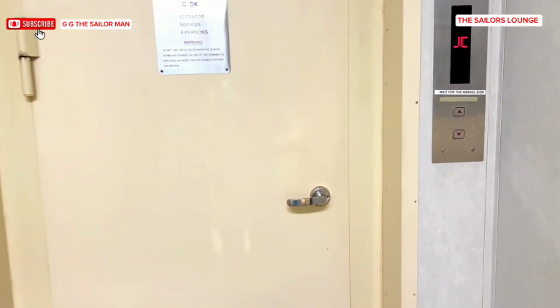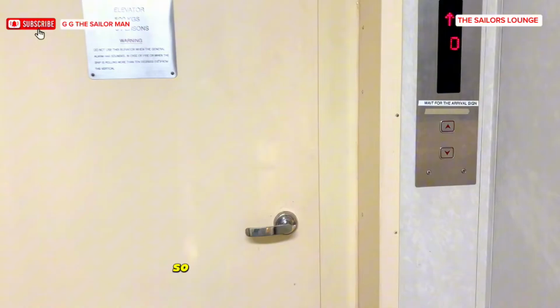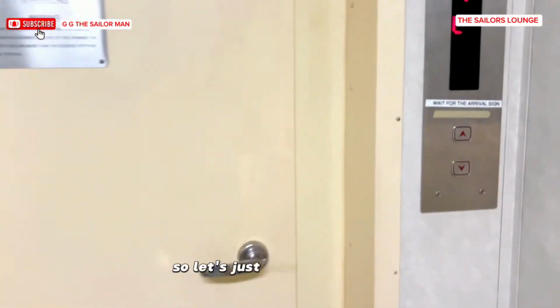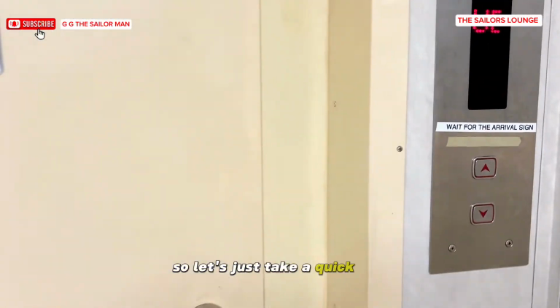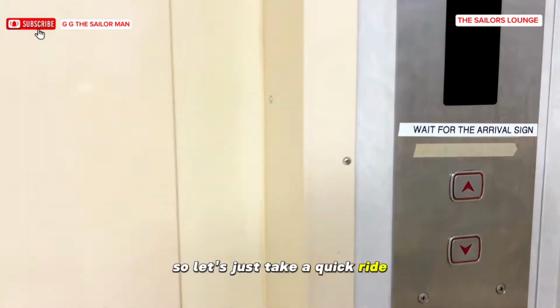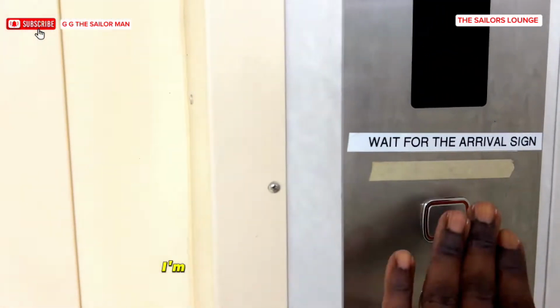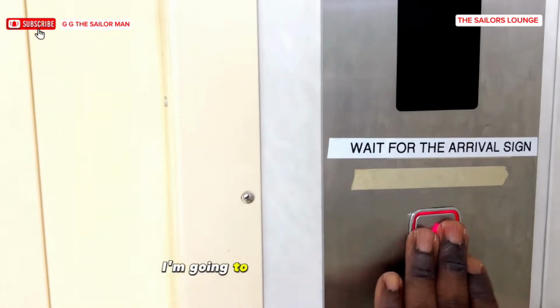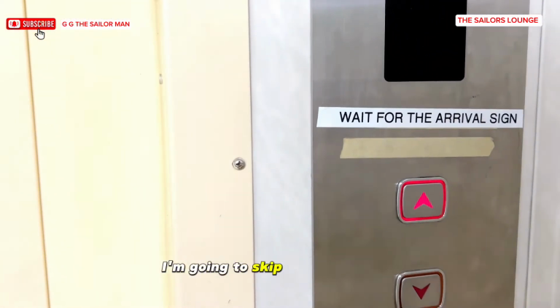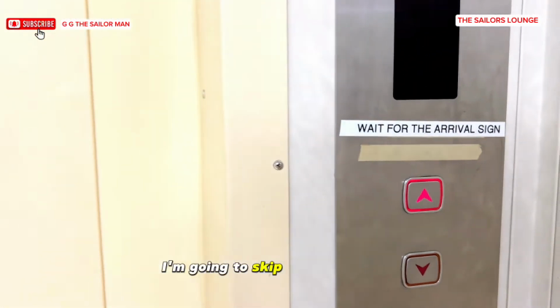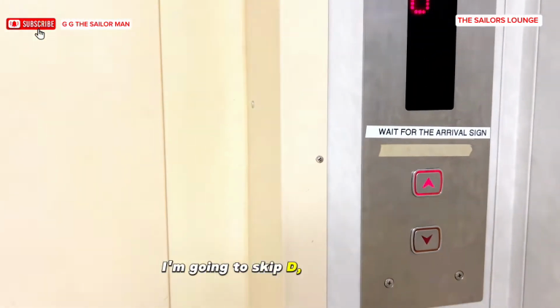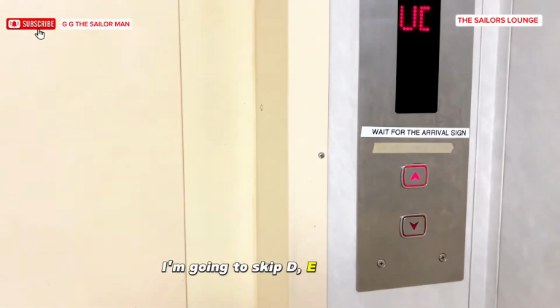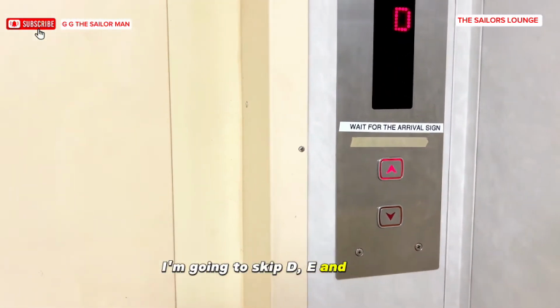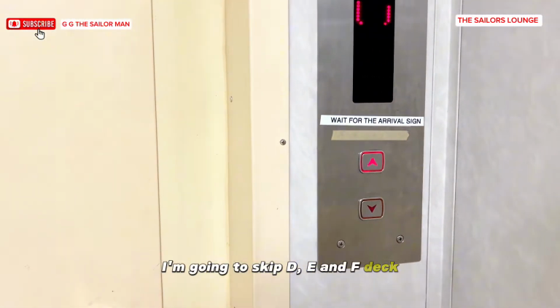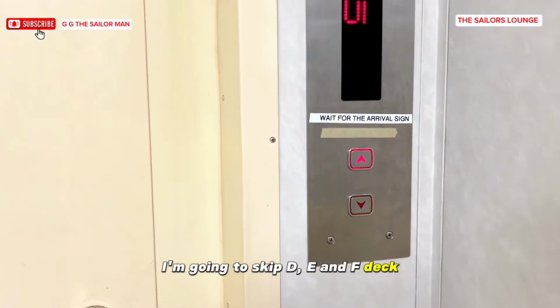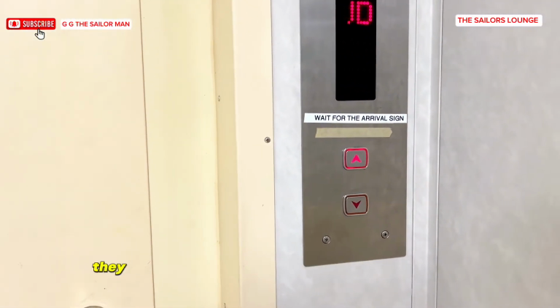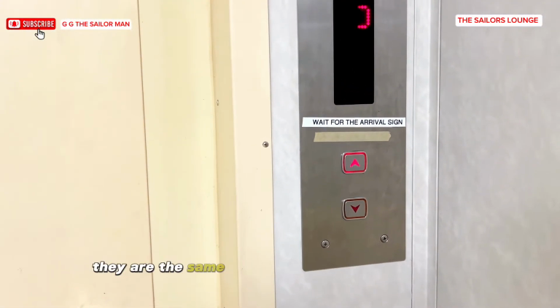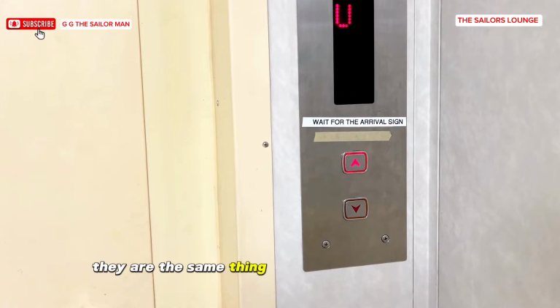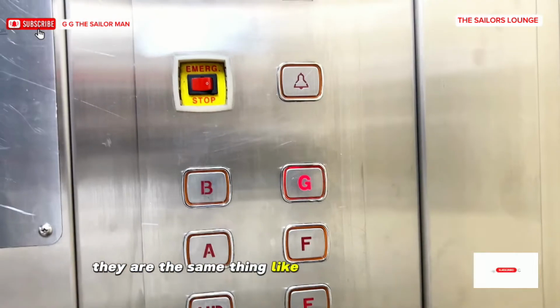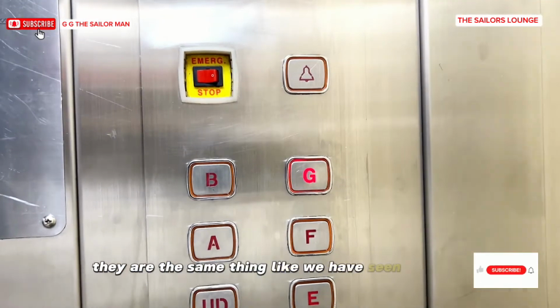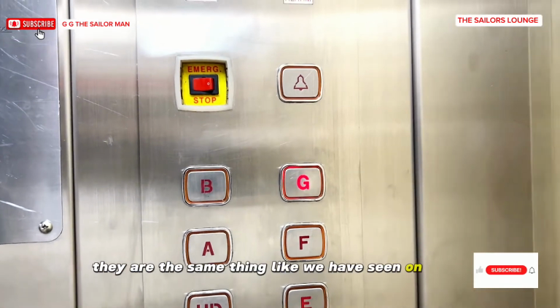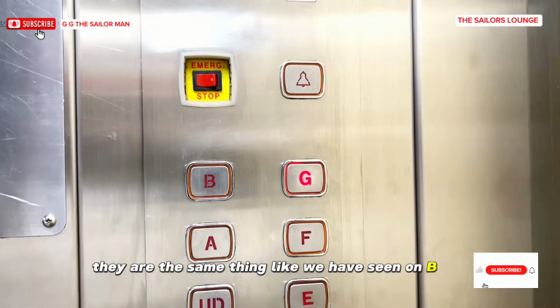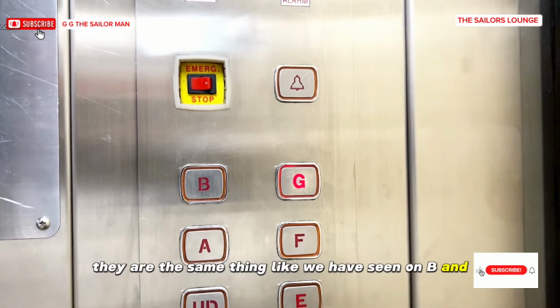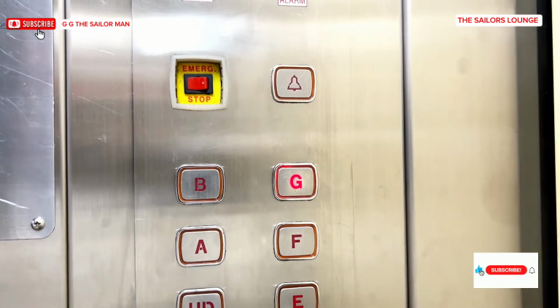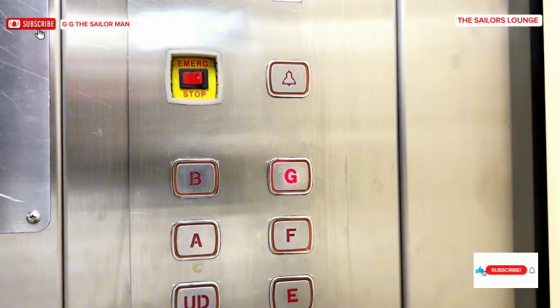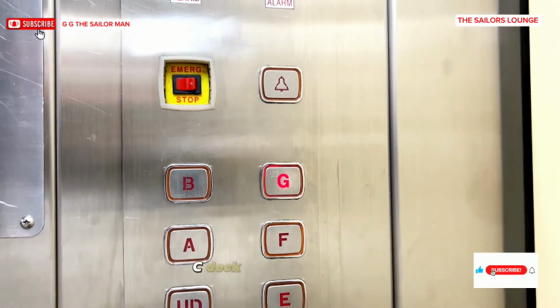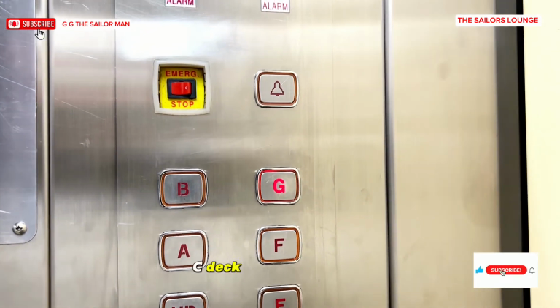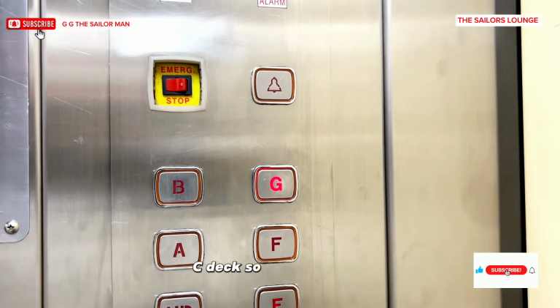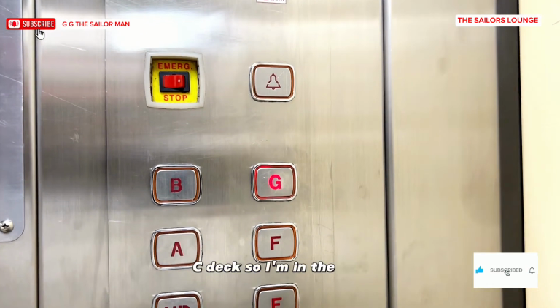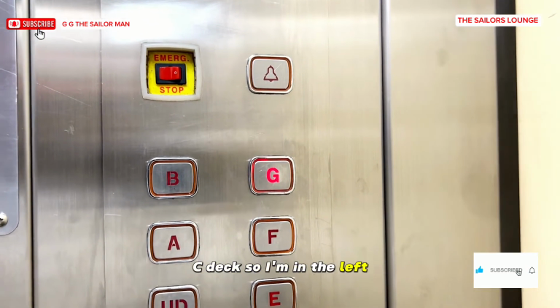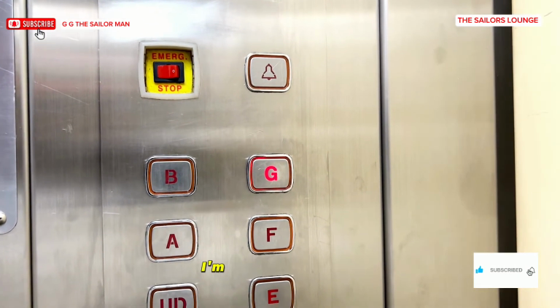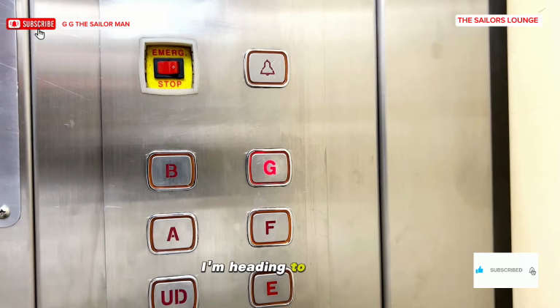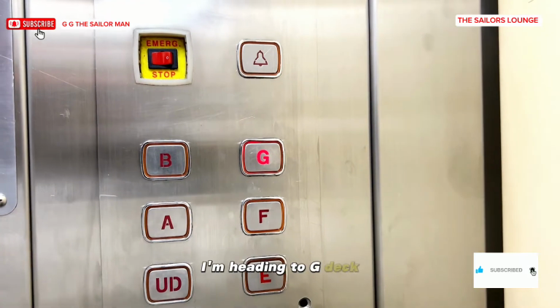I'm going to skip E and F deck — they are the same as what we've seen on B and C deck. I'm on the lift heading to G deck.